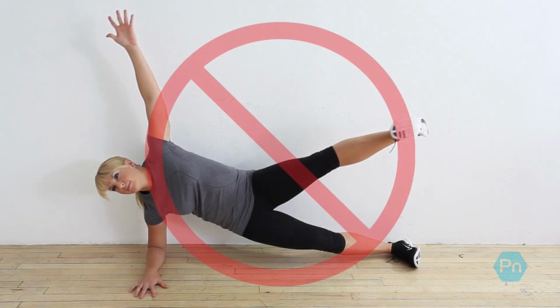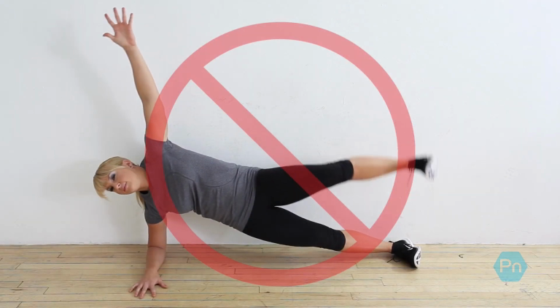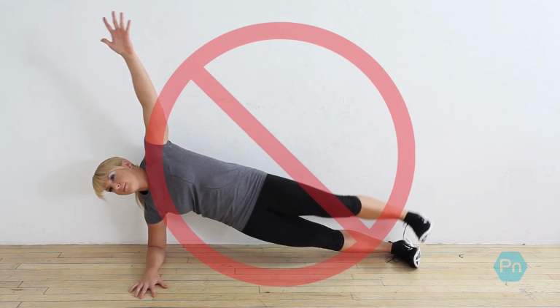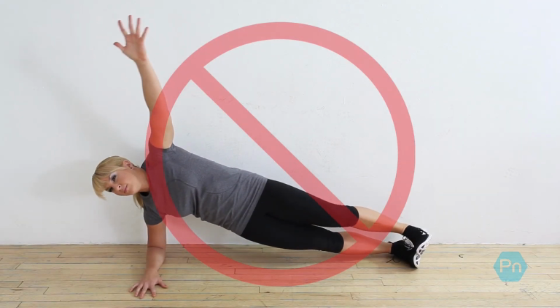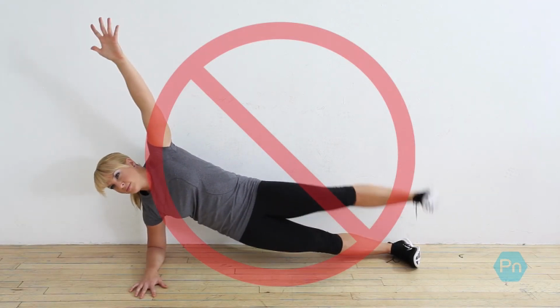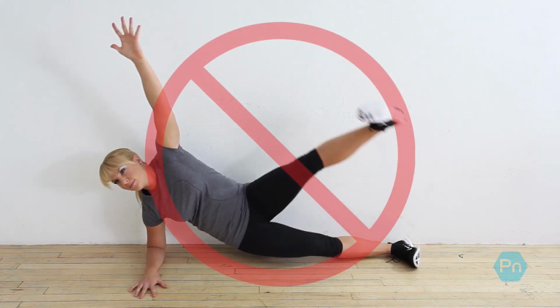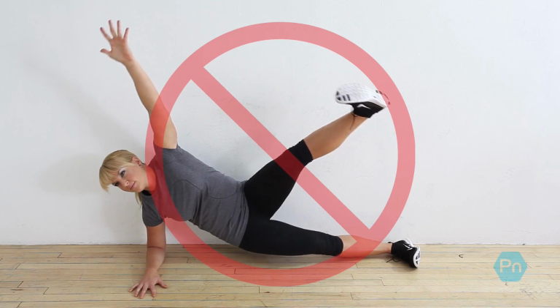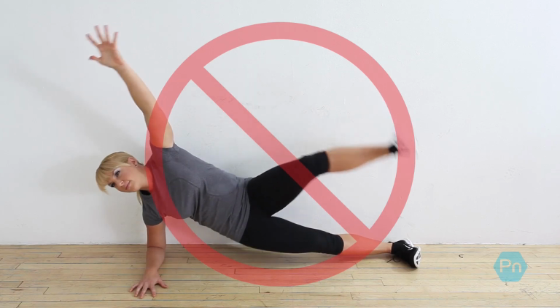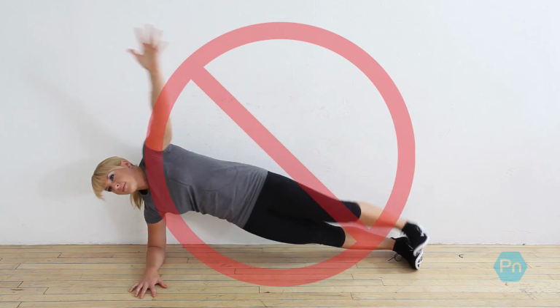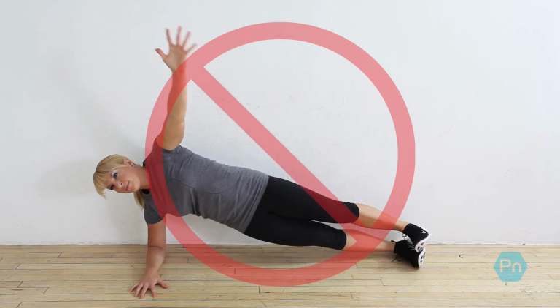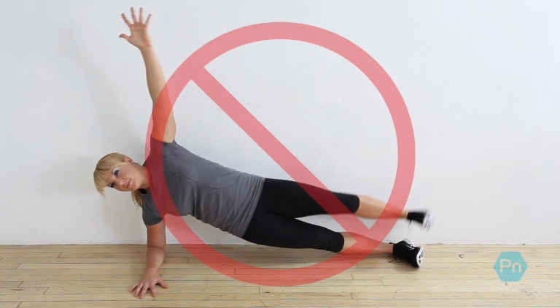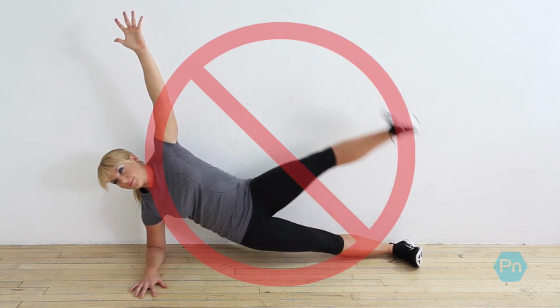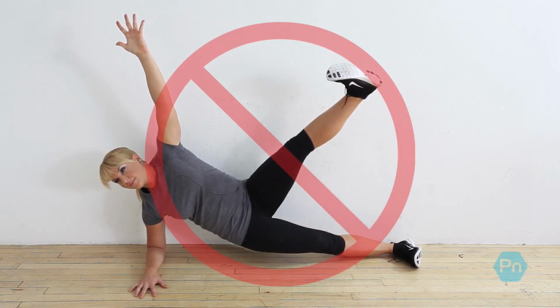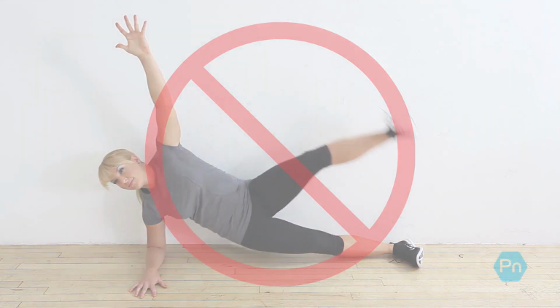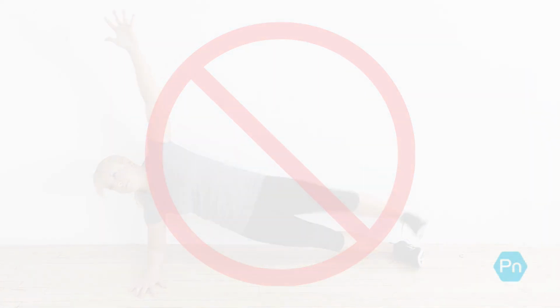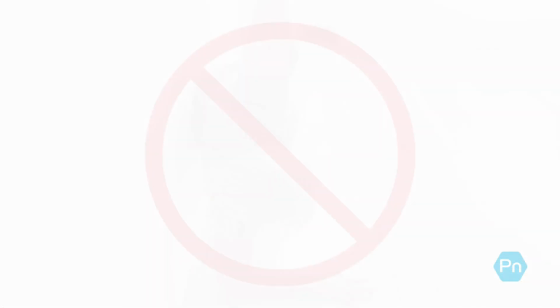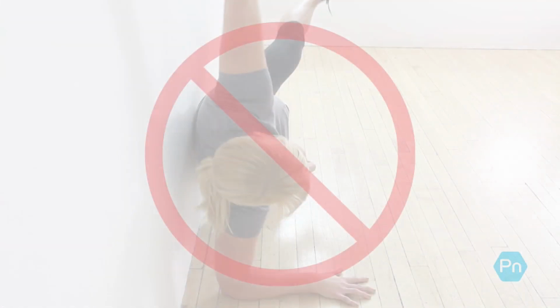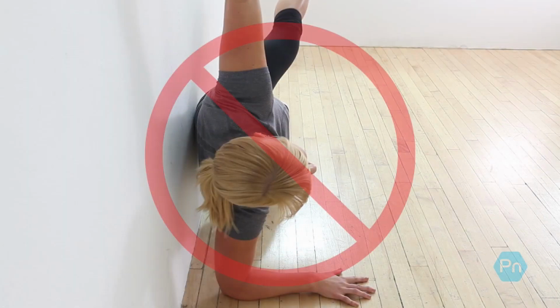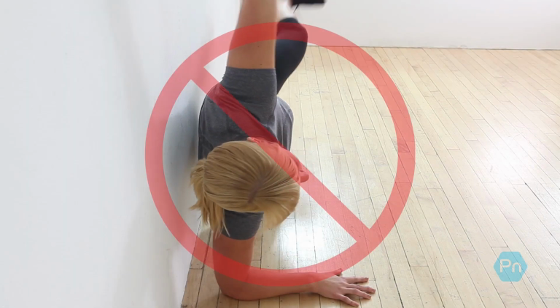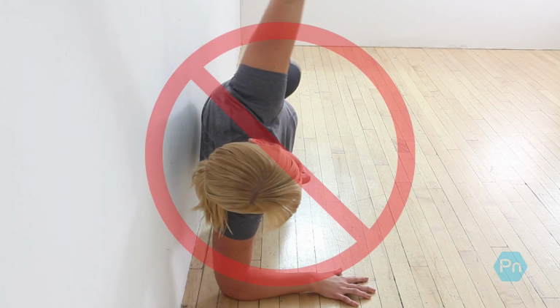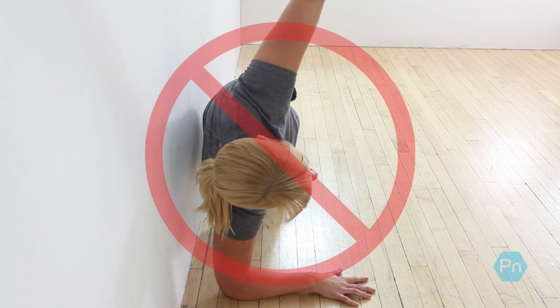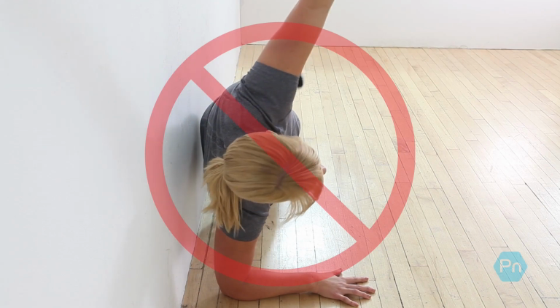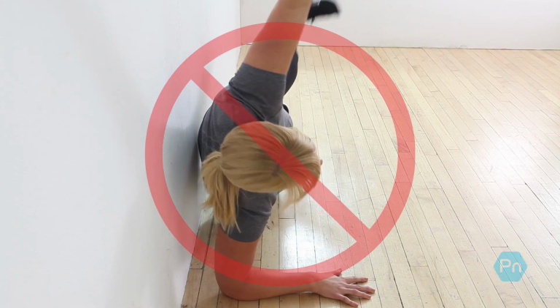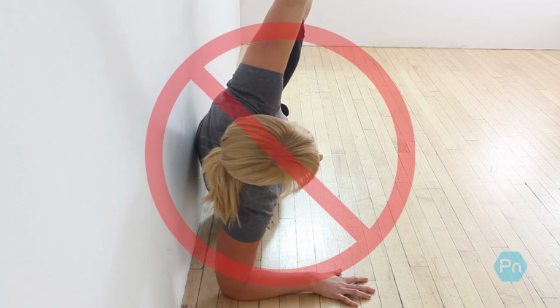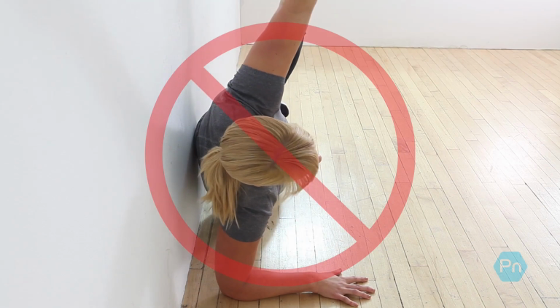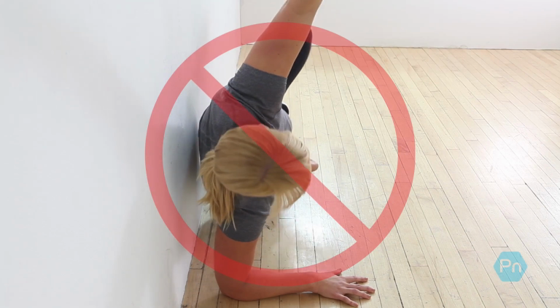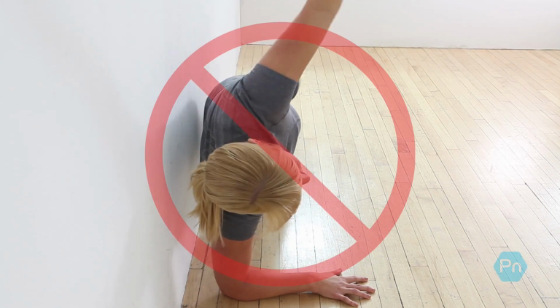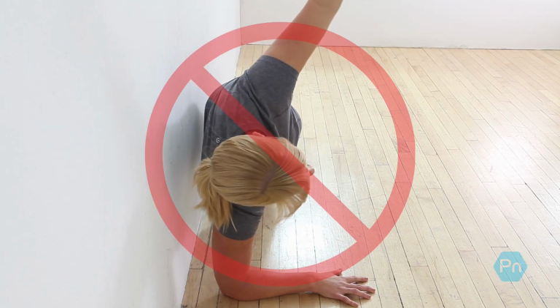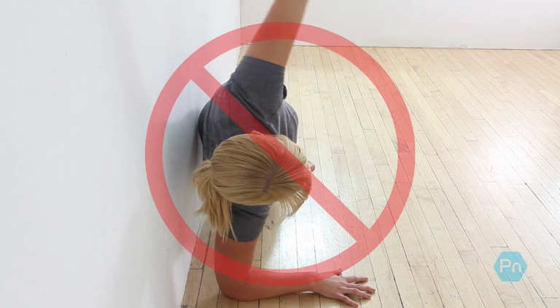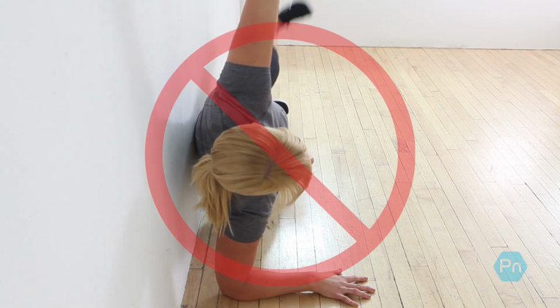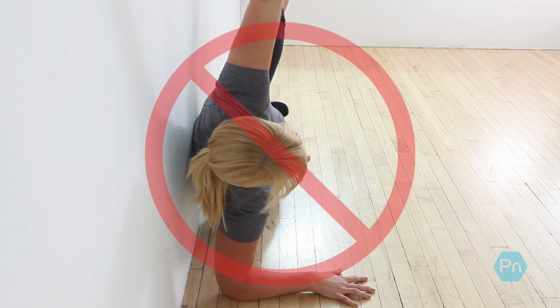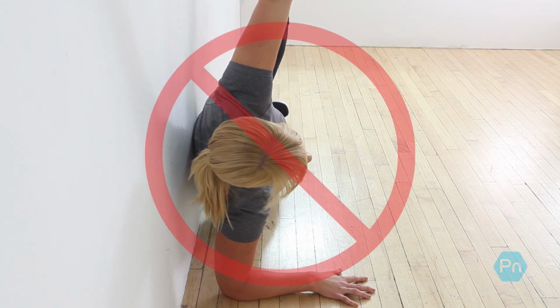Don't let your hips sag or your head tilt. Don't point your toe upward. Don't let your head fall forward, your glutes jut backwards, or your body rotate forward.